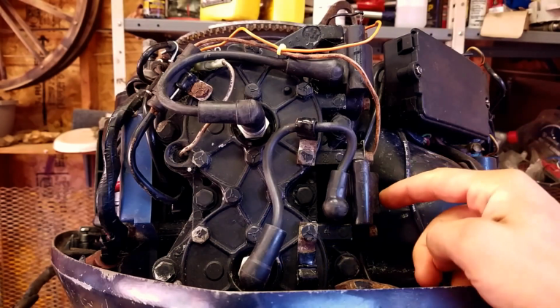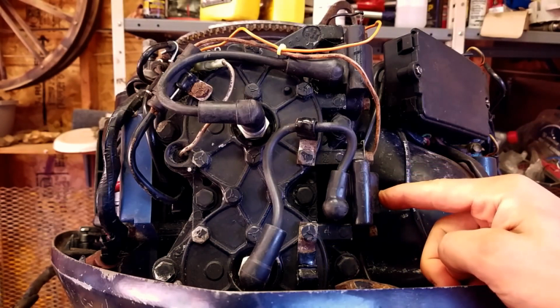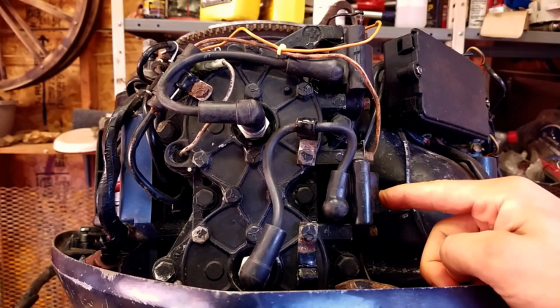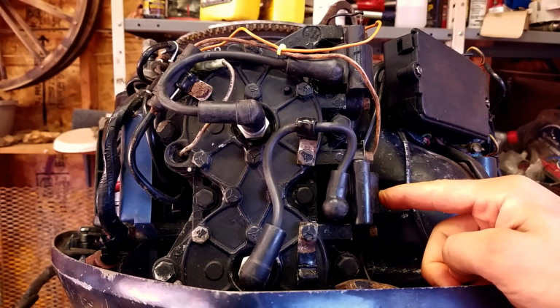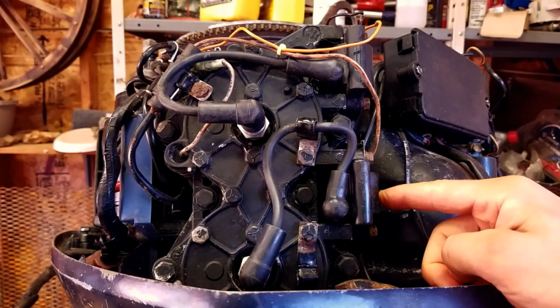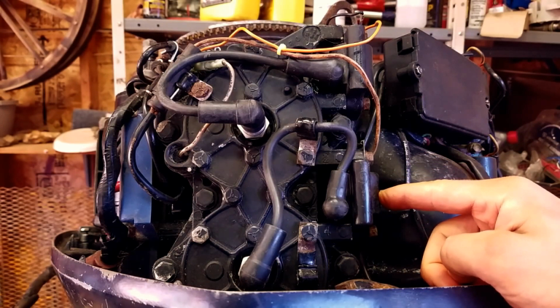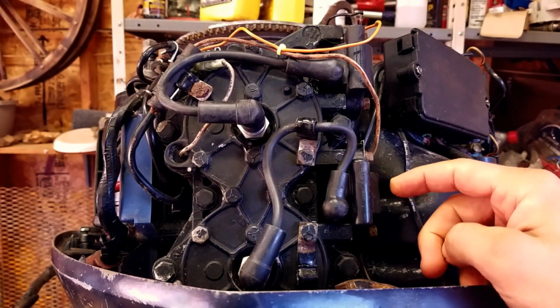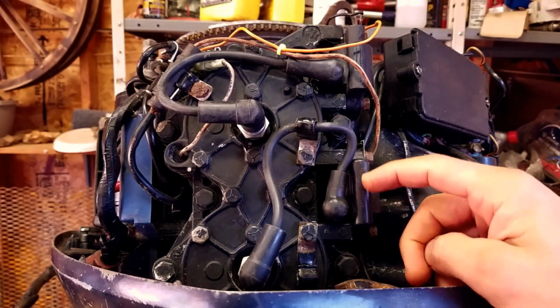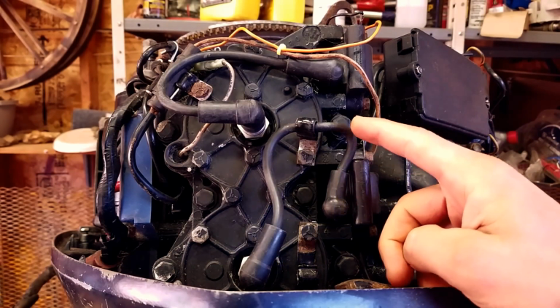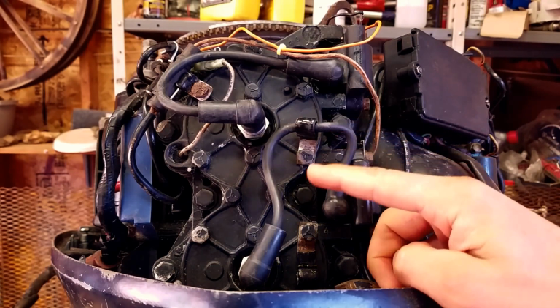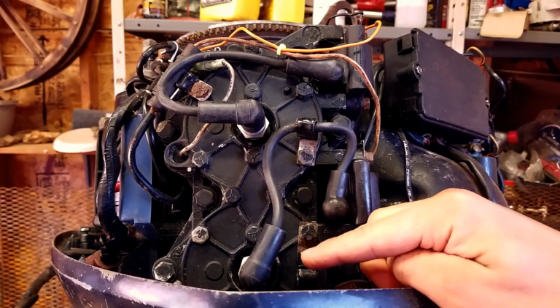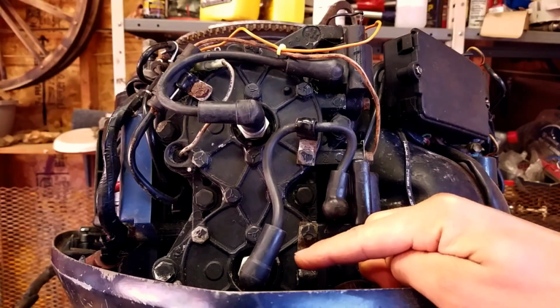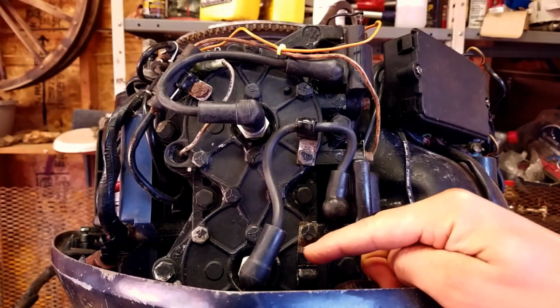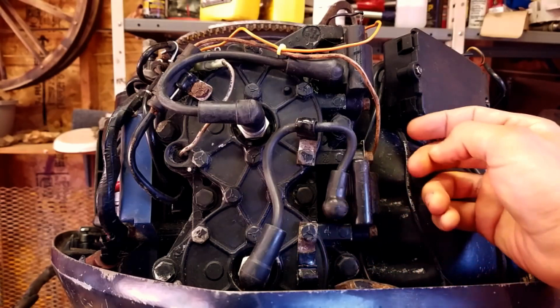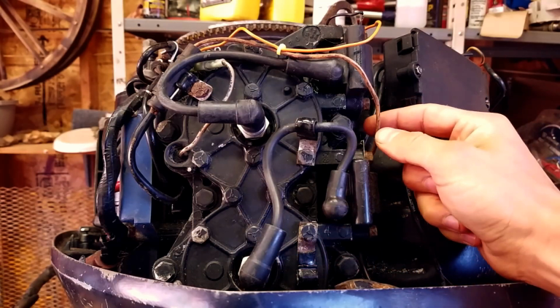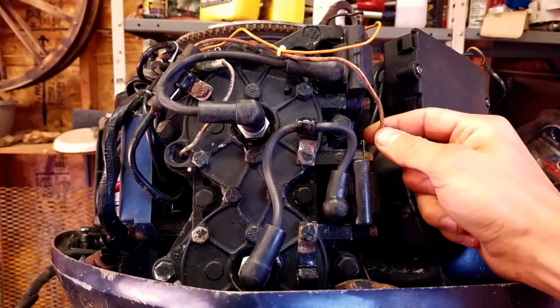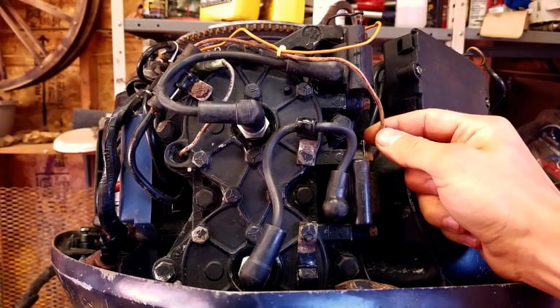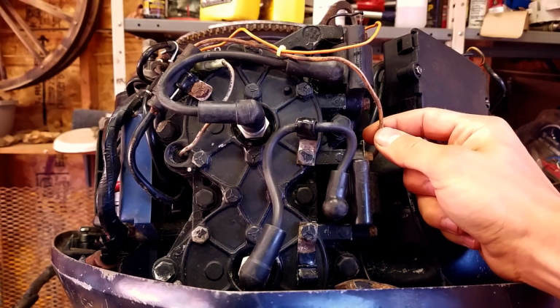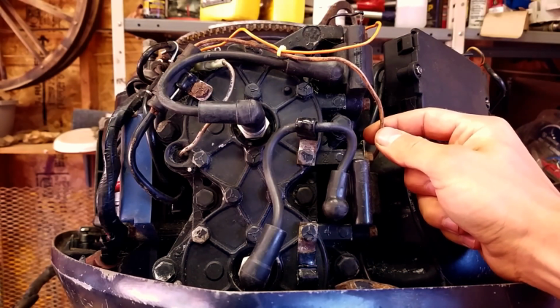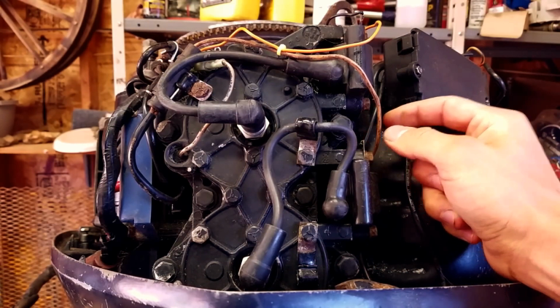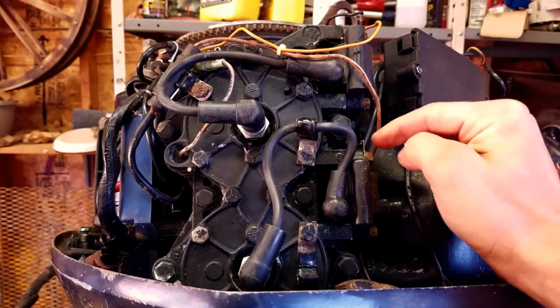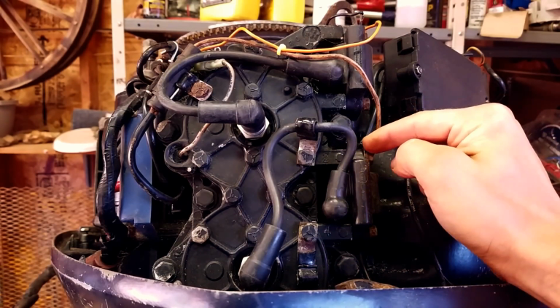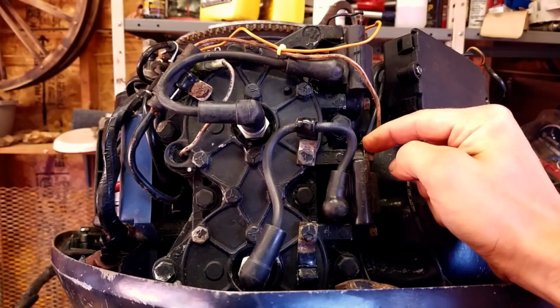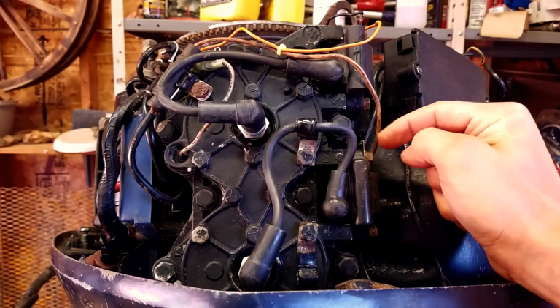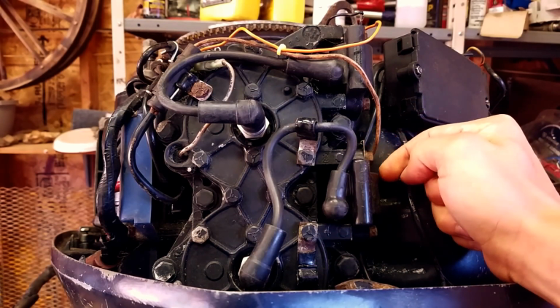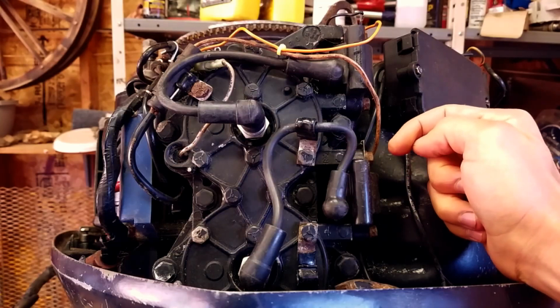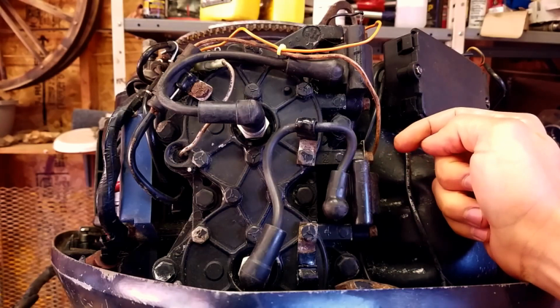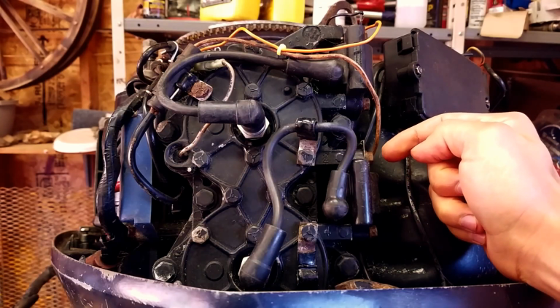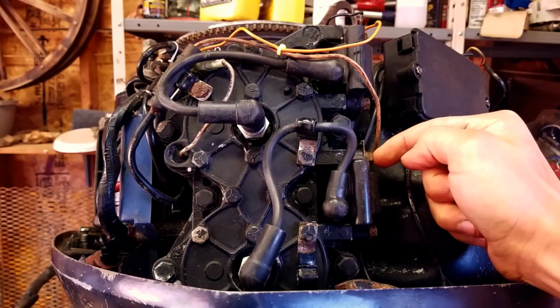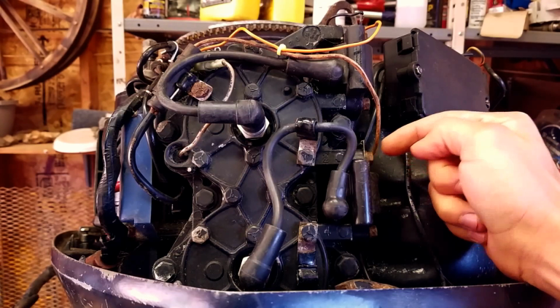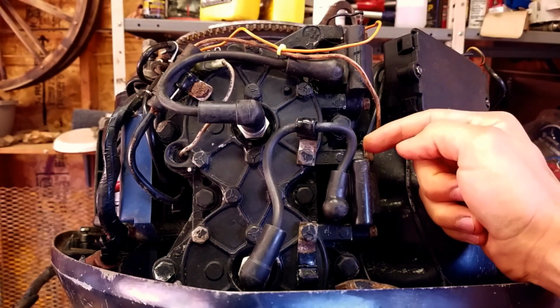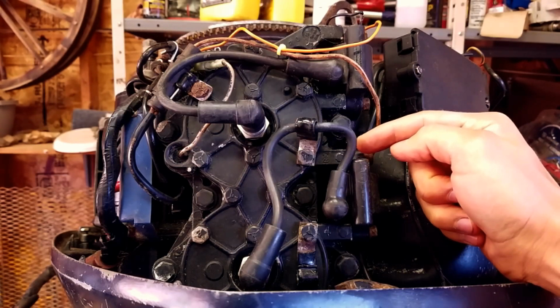Here's the coil pack we're going to be changing today. You can see this is the lead that goes to the spark plug, this is the lead that goes to the power pack, and this is the ground that comes out of the back of the coil and grounds through this bolt into the motor.